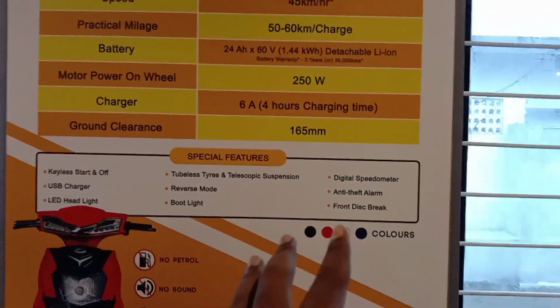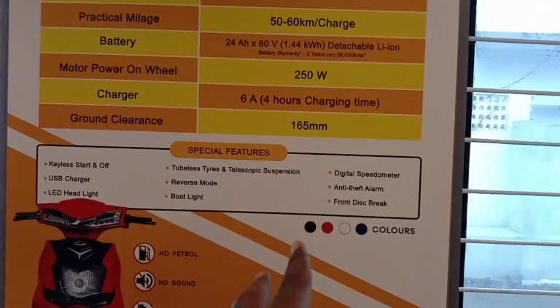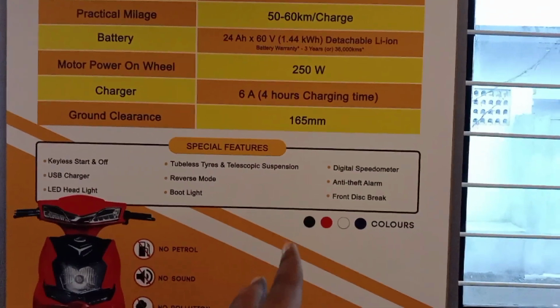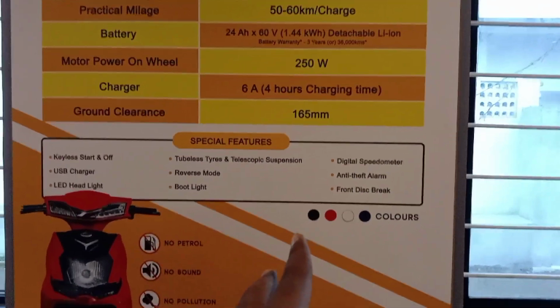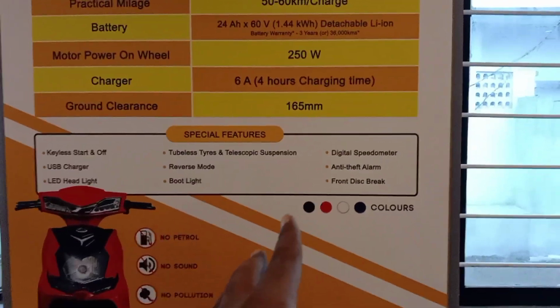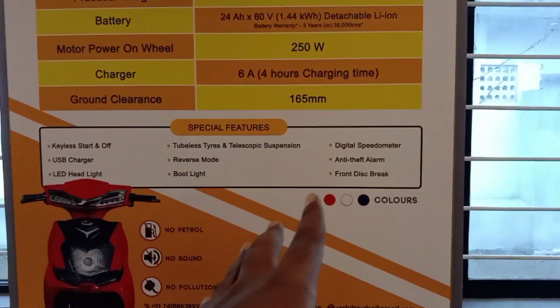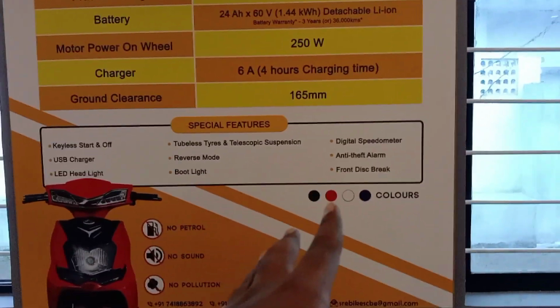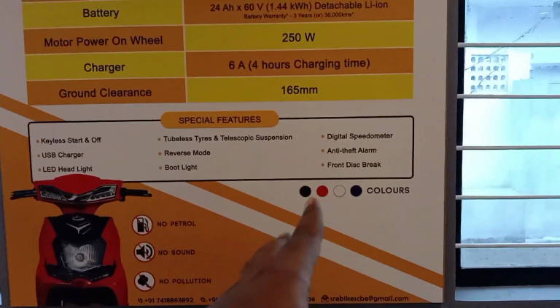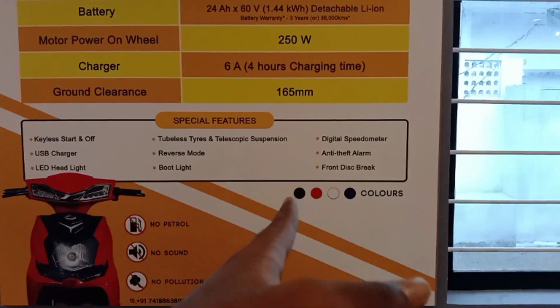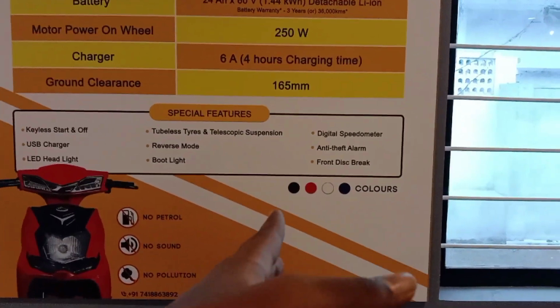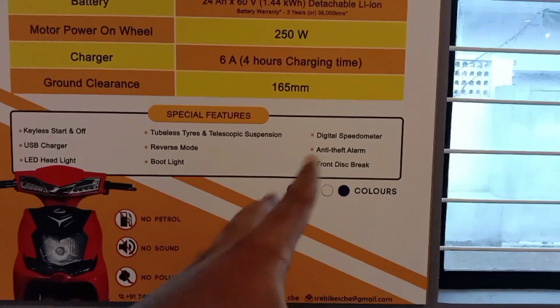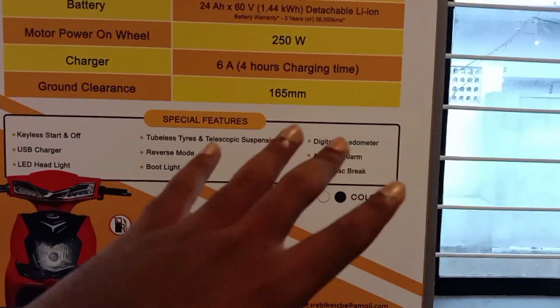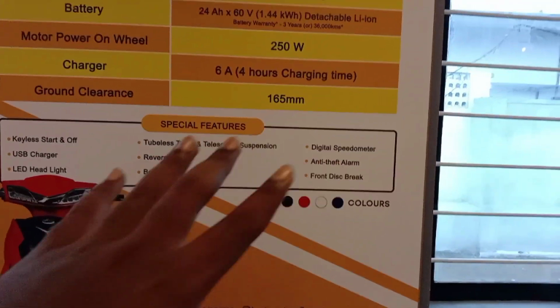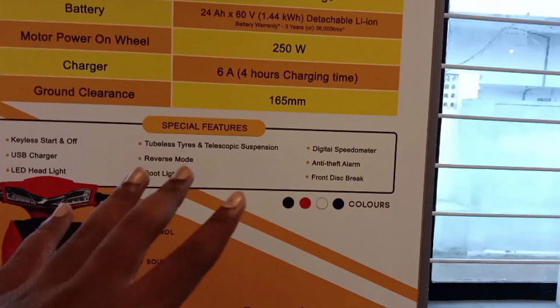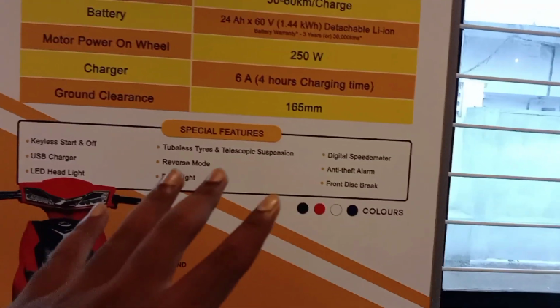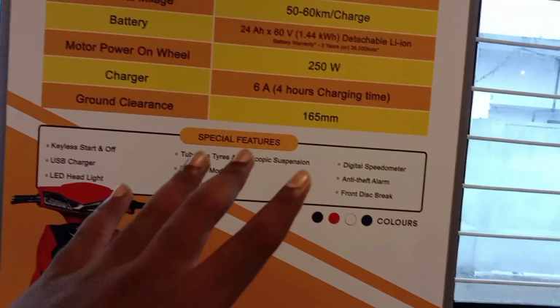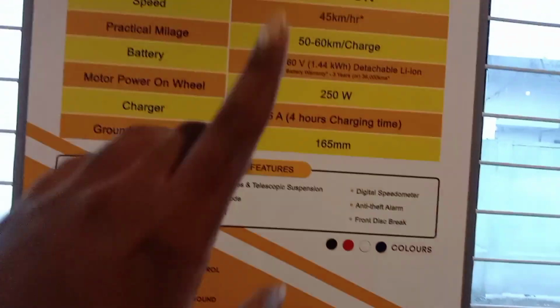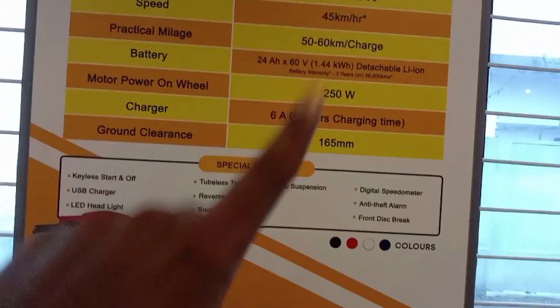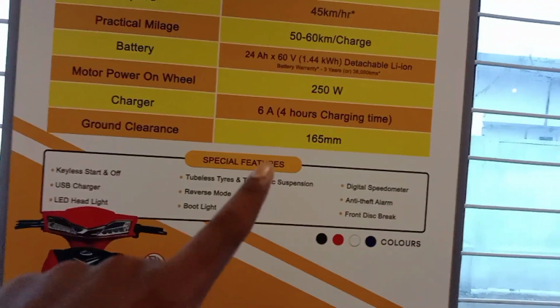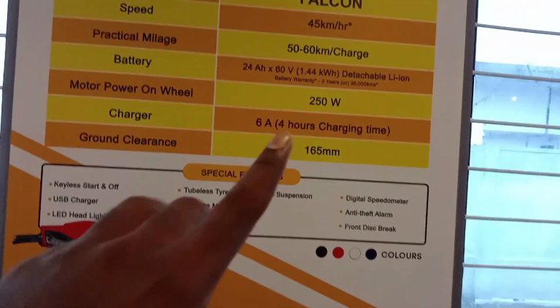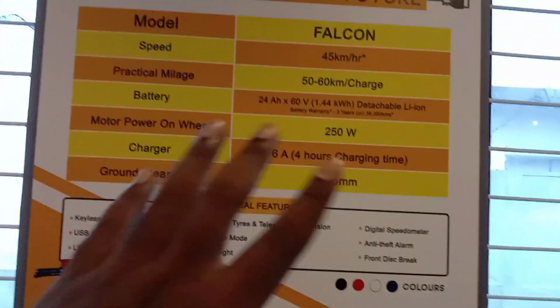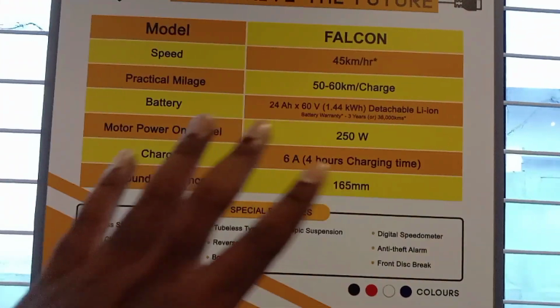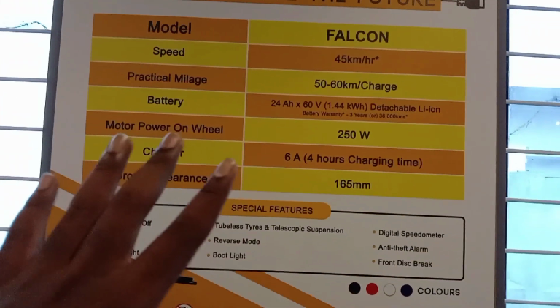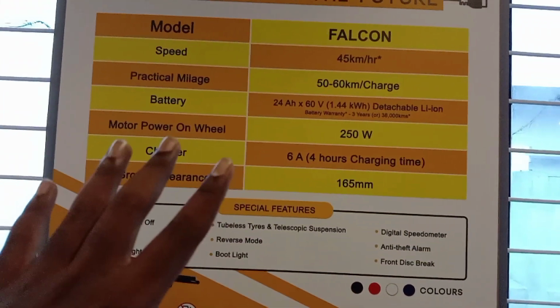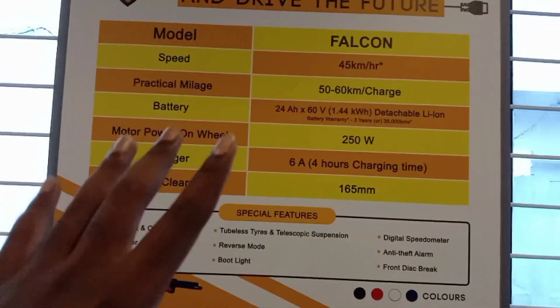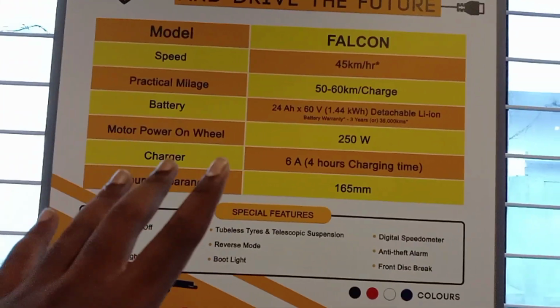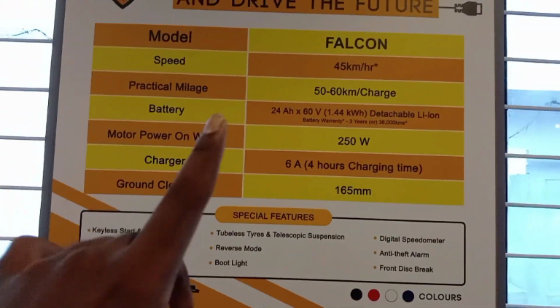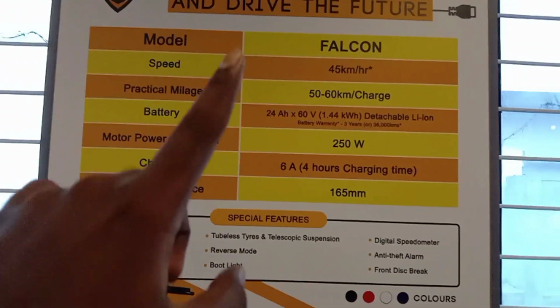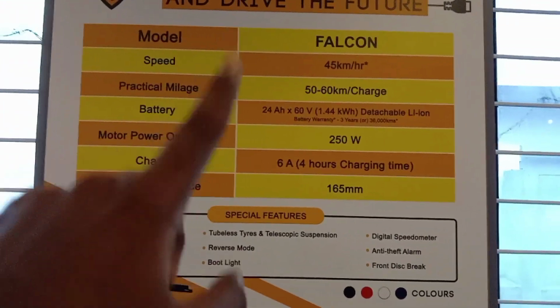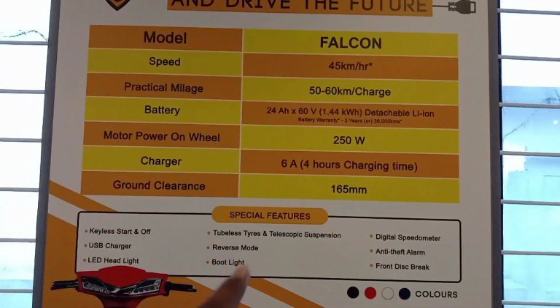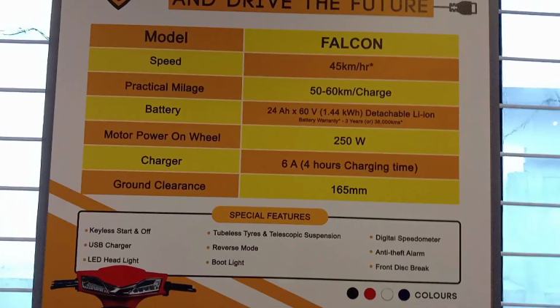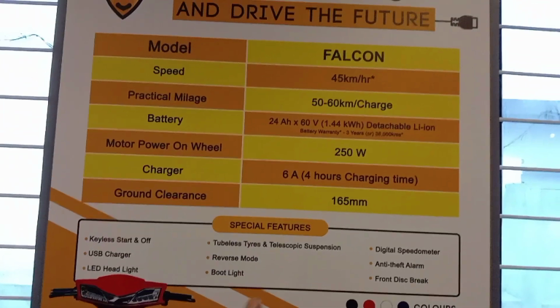The four color options are black, red, blue, and white. There are a lot of options. Now let's take a look at the bike.